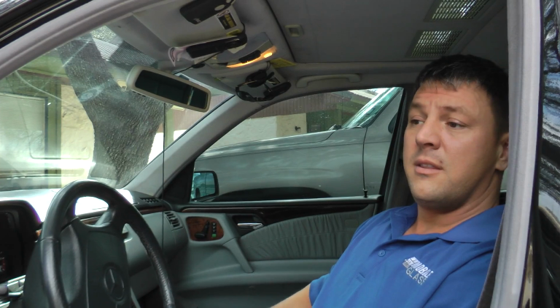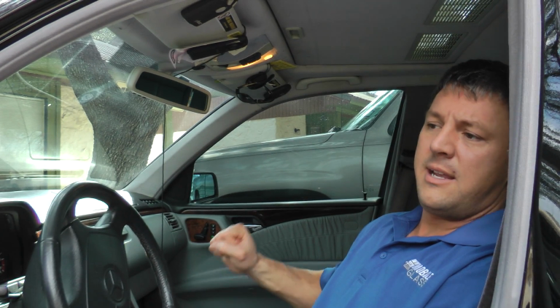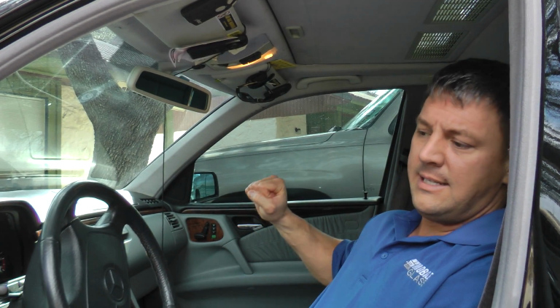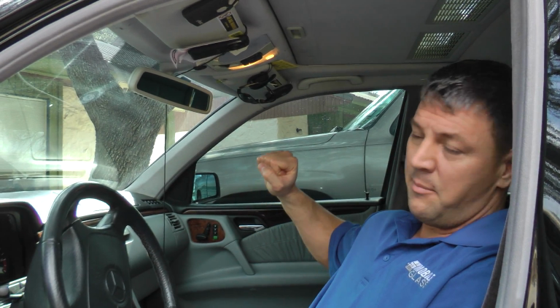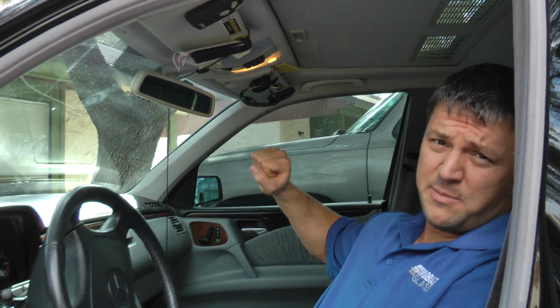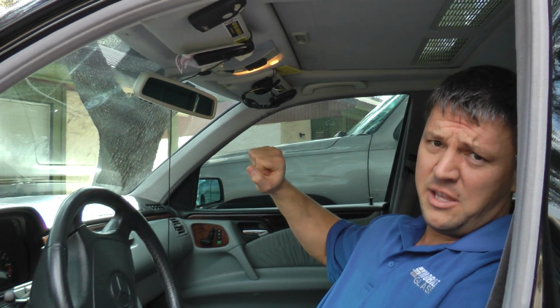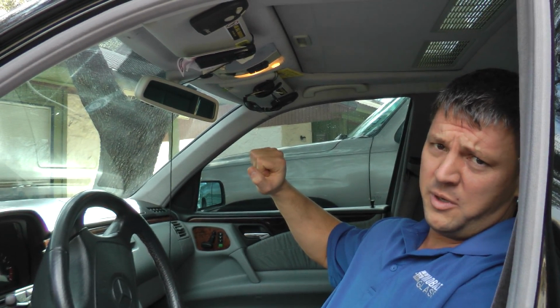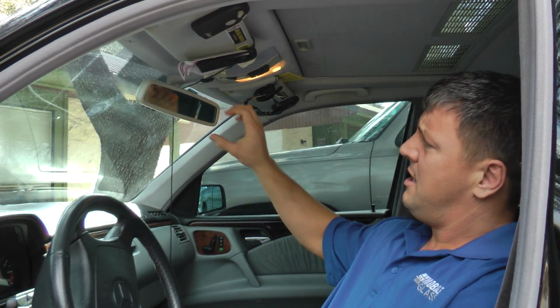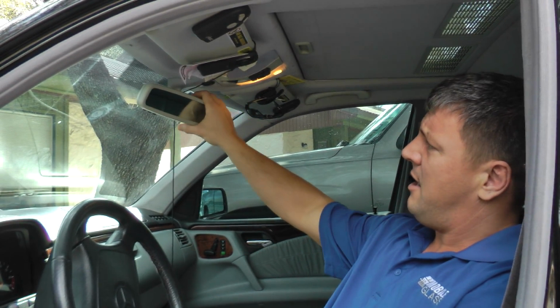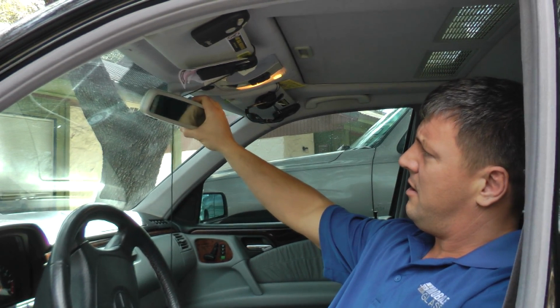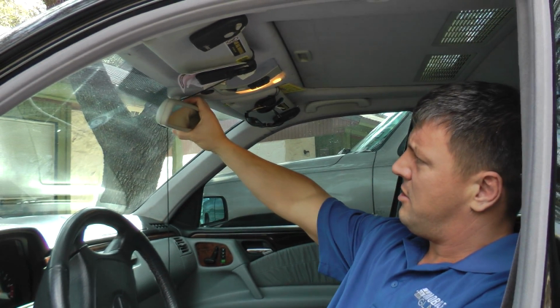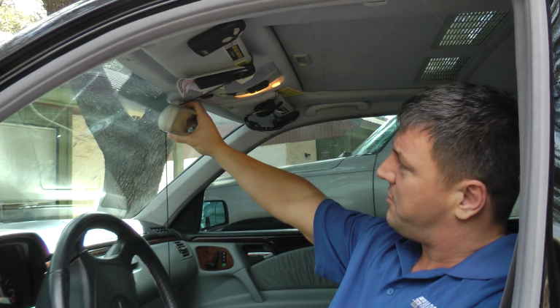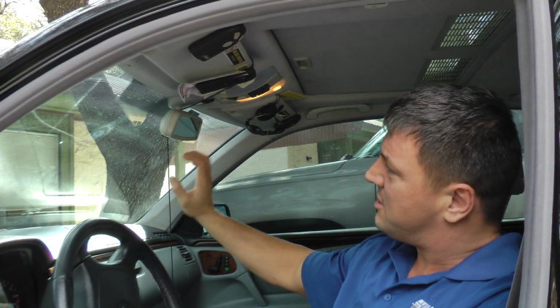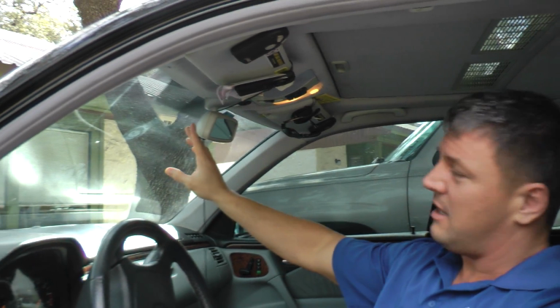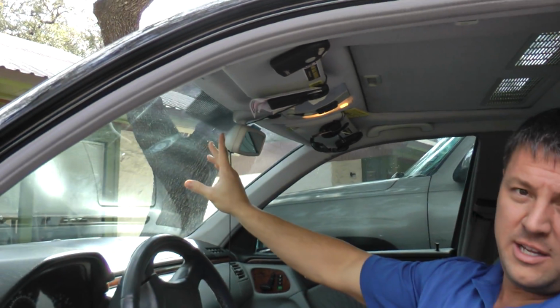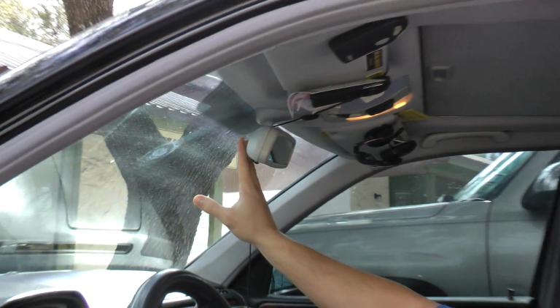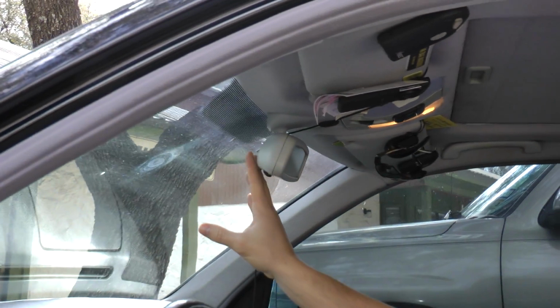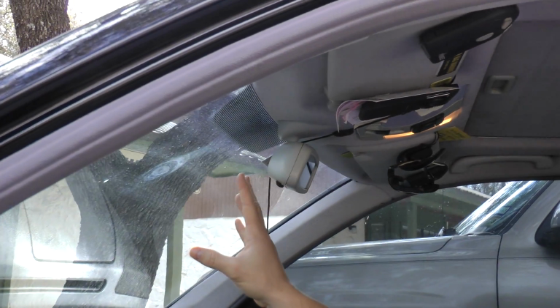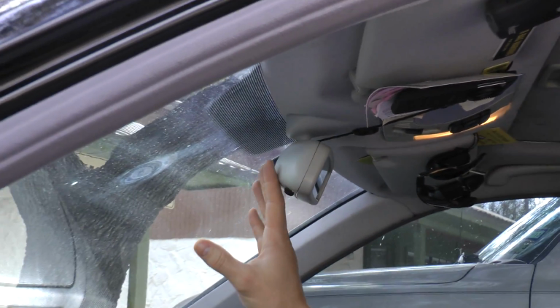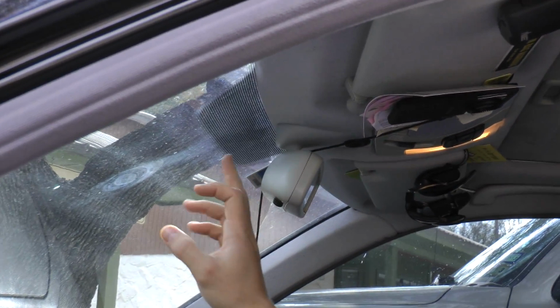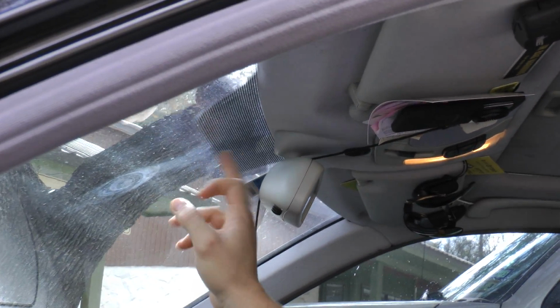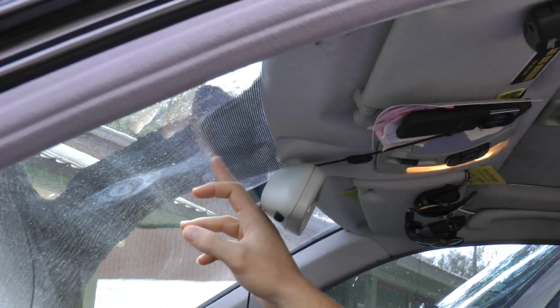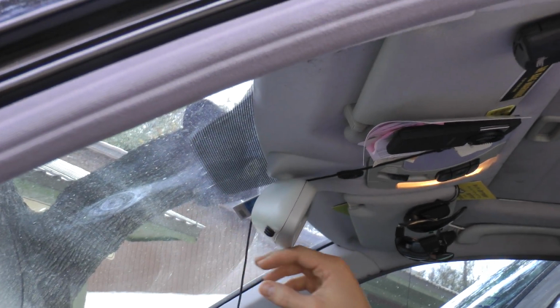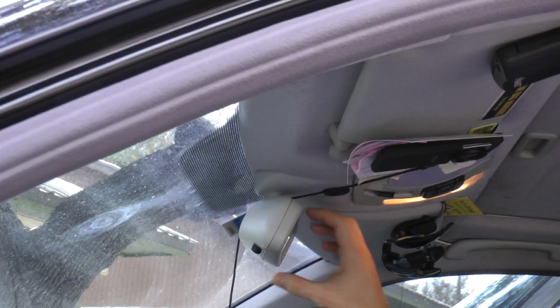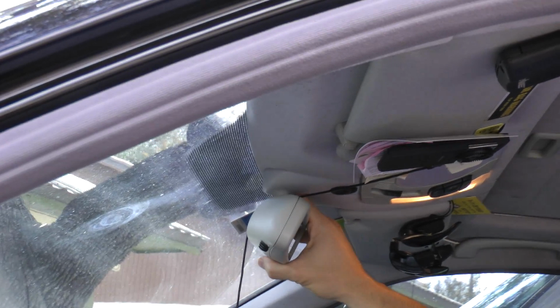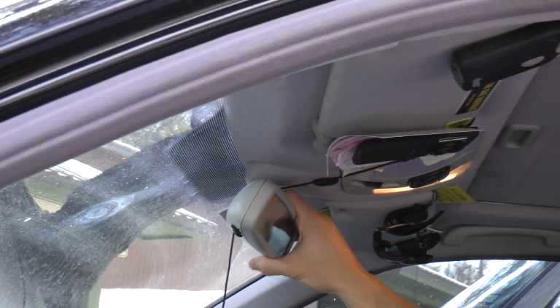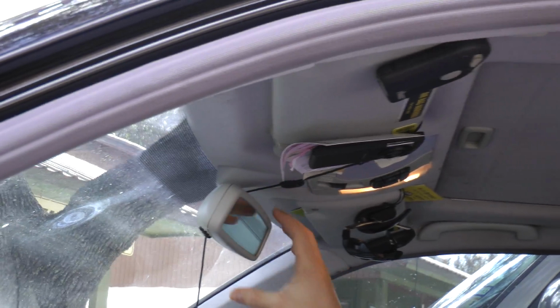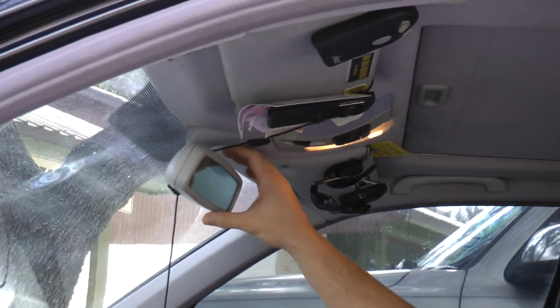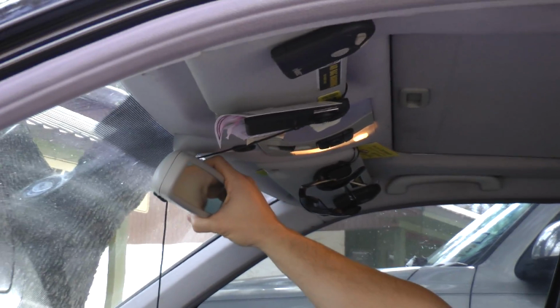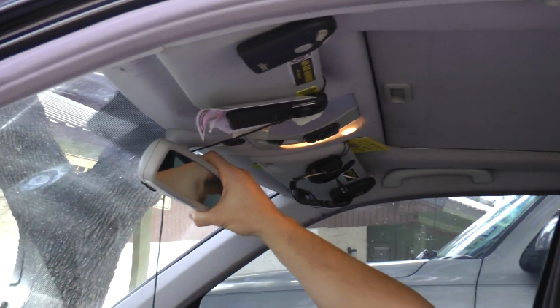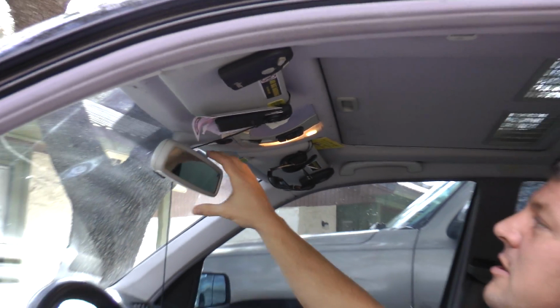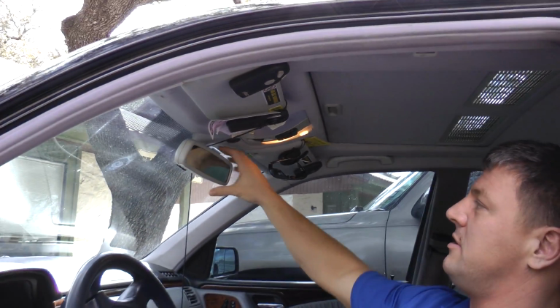This is a 1999 Mercedes-Benz E320. You can notice first that there is no attachment of the rearview mirror to the glass at all. The rearview mirror is actually attached just to the interior of the vehicle.